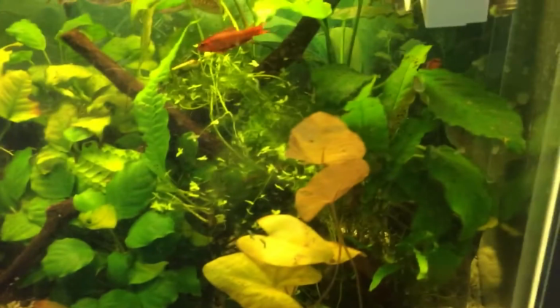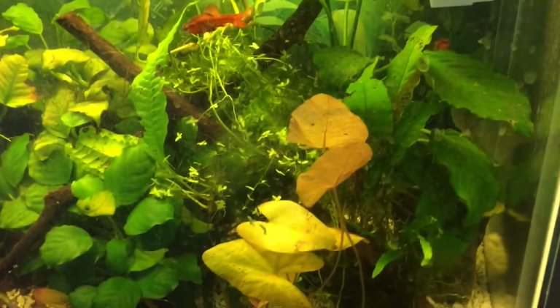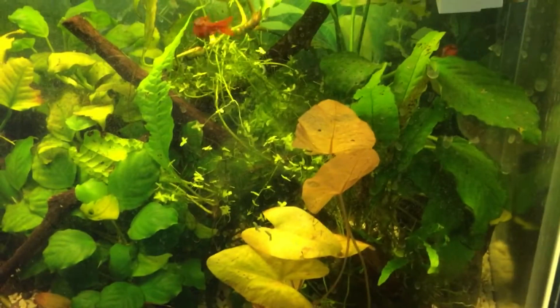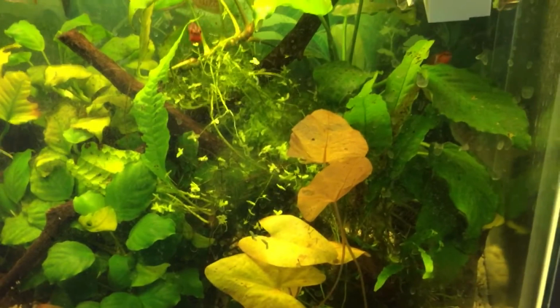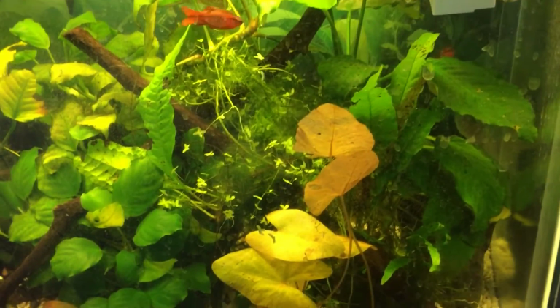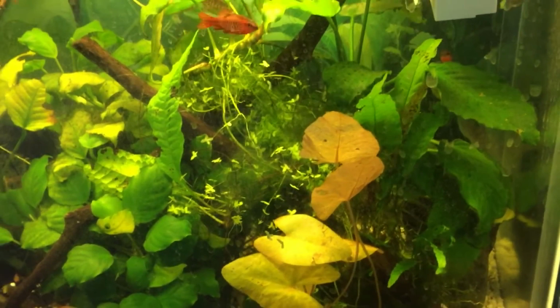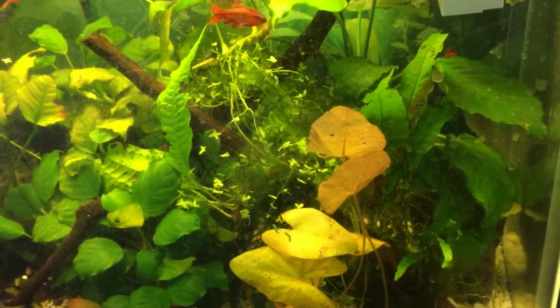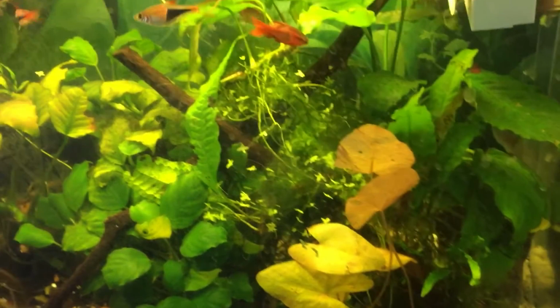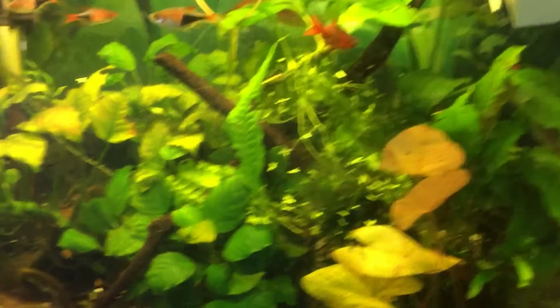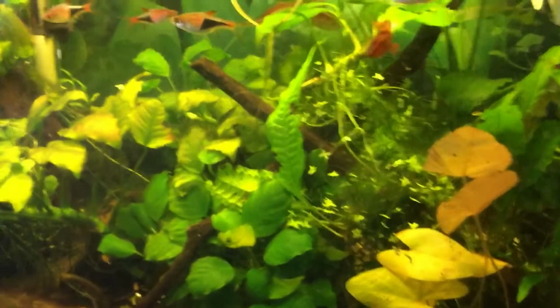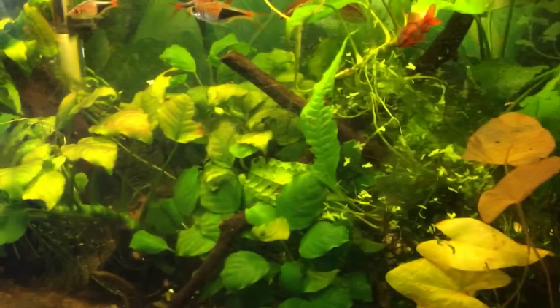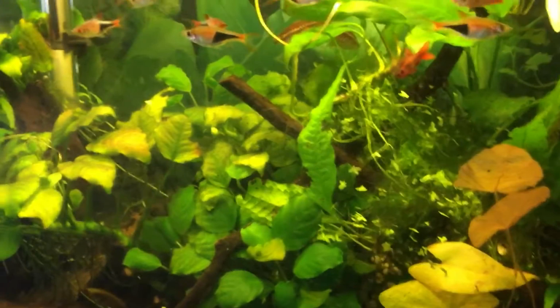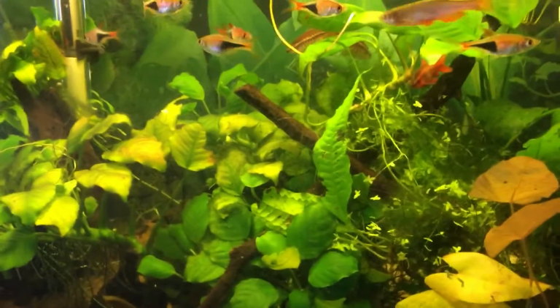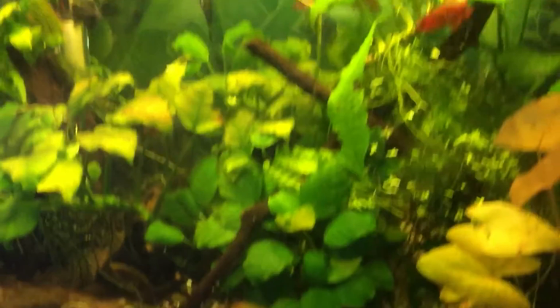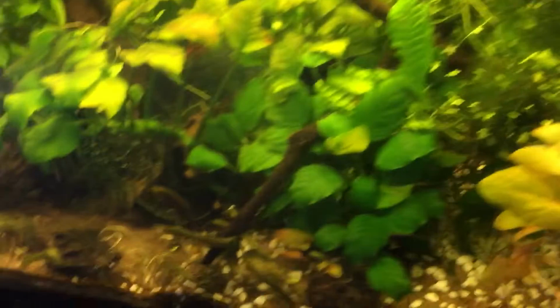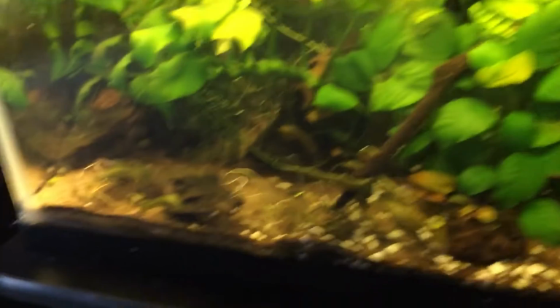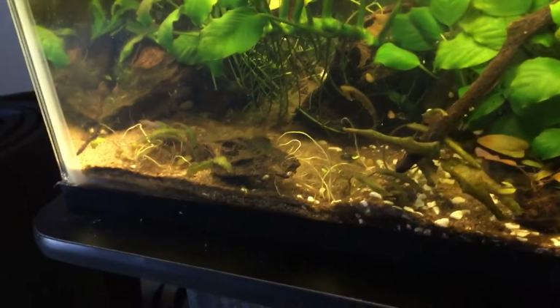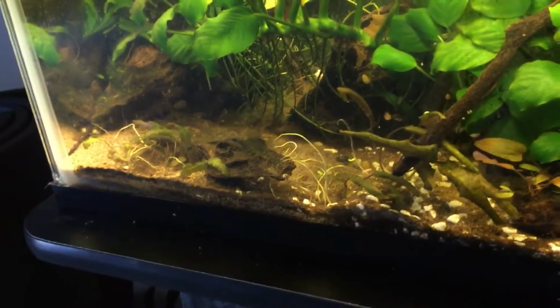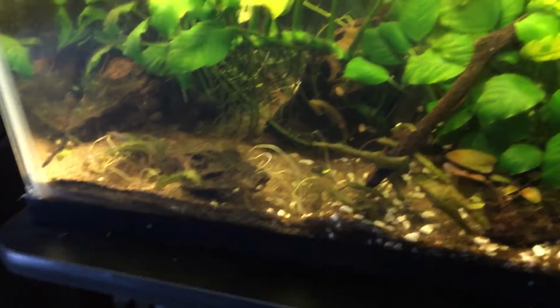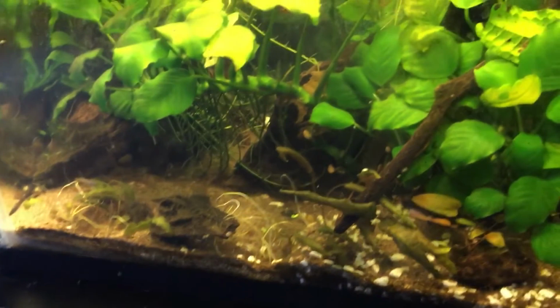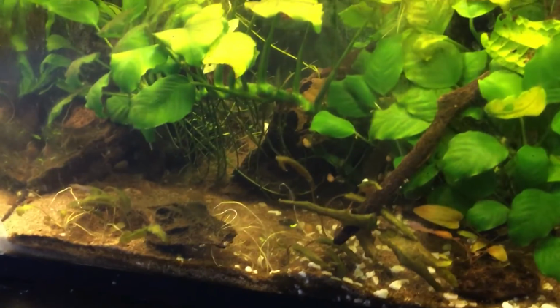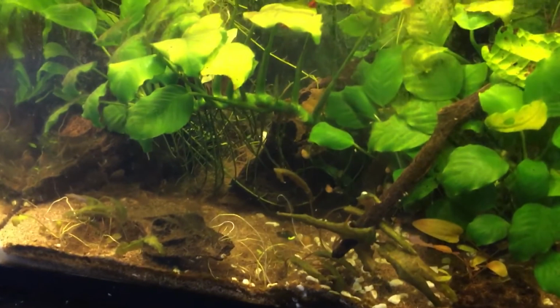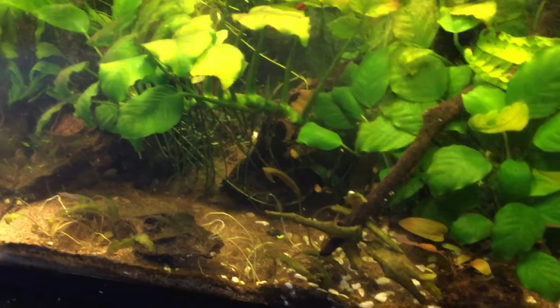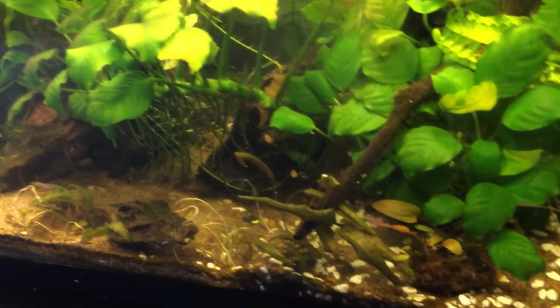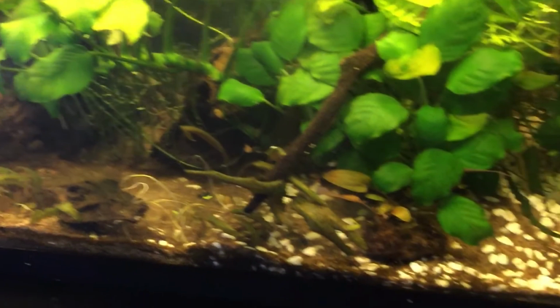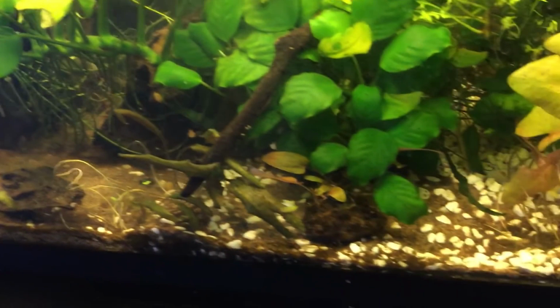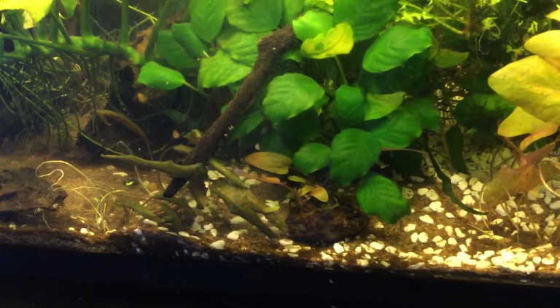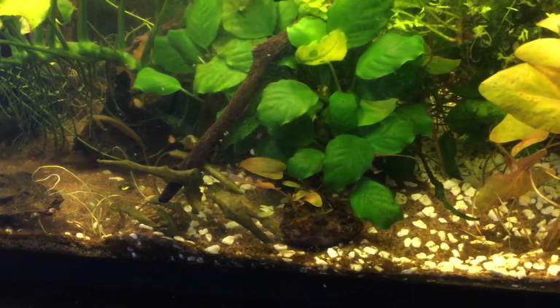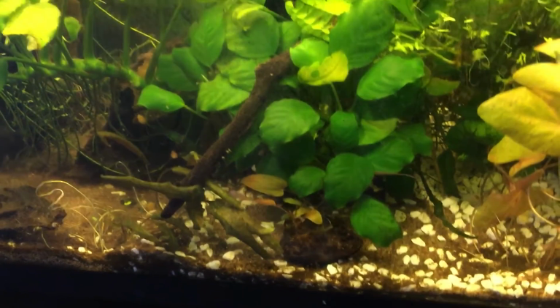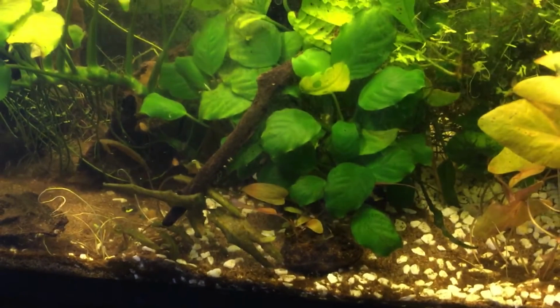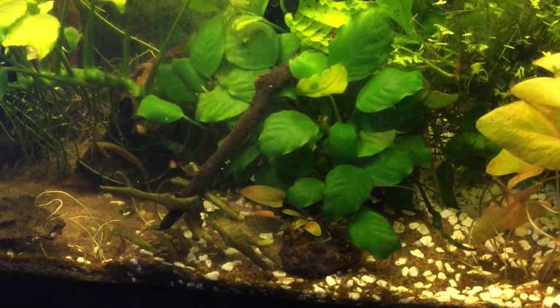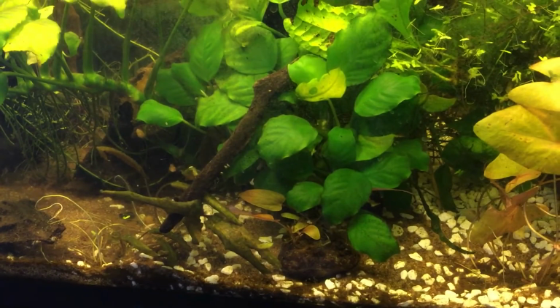Hello YouTube and YouTube subscribers. This is my 10 gallon tank after the move. I recently cleaned out the tank because it was full of detritus, and that was cleaned out last night.